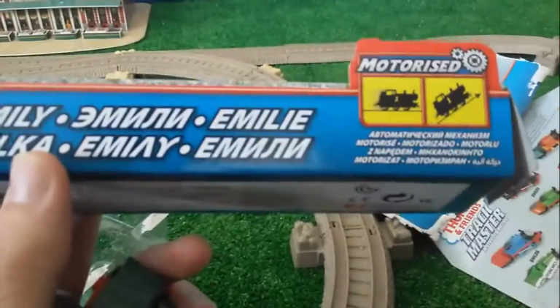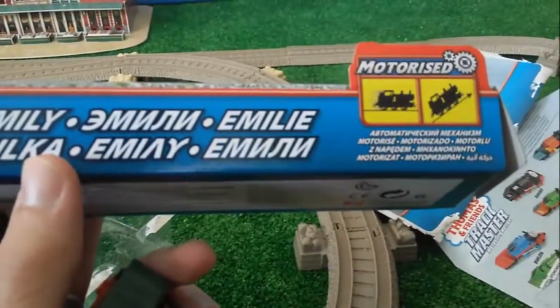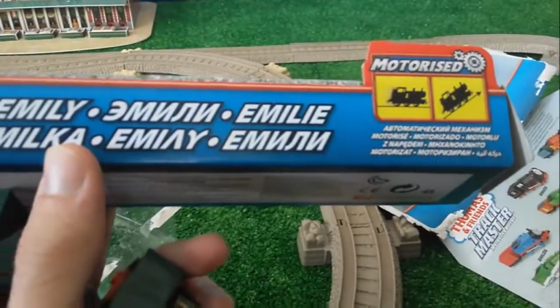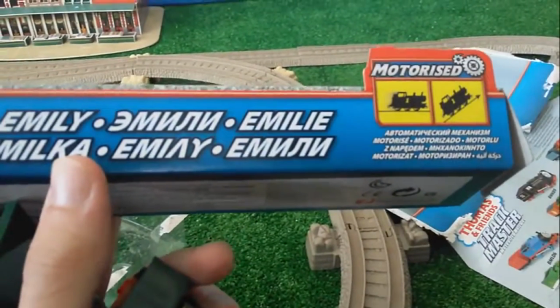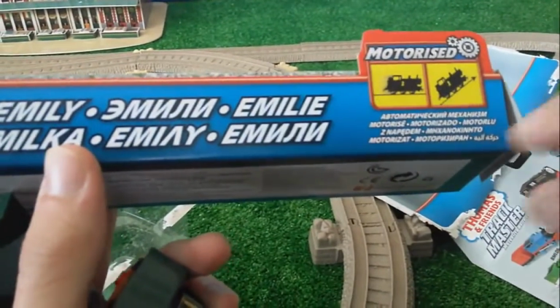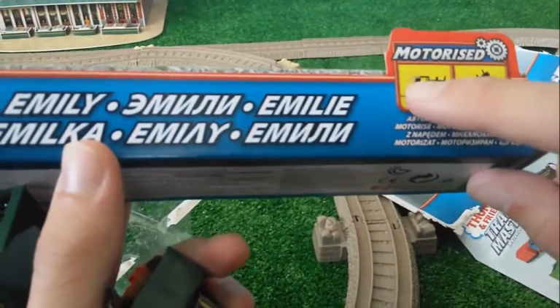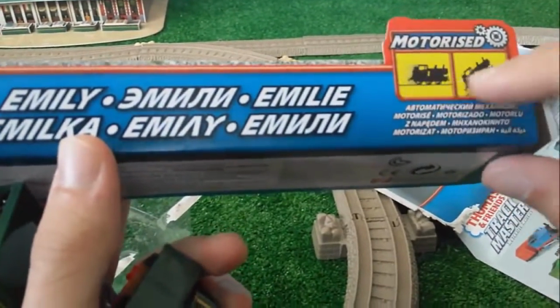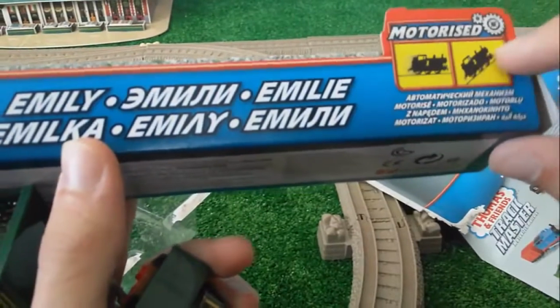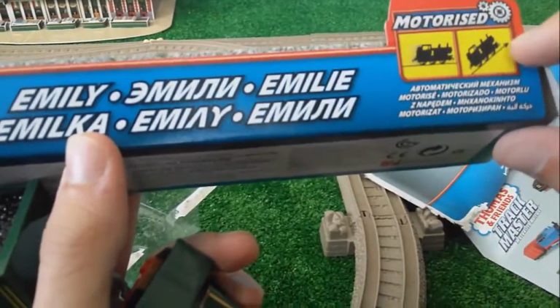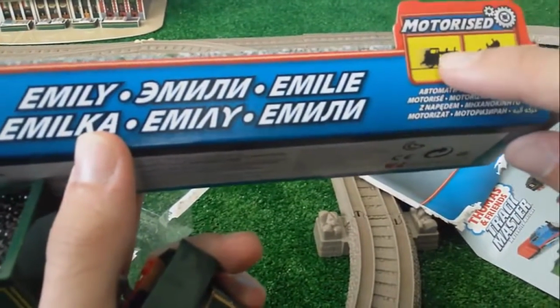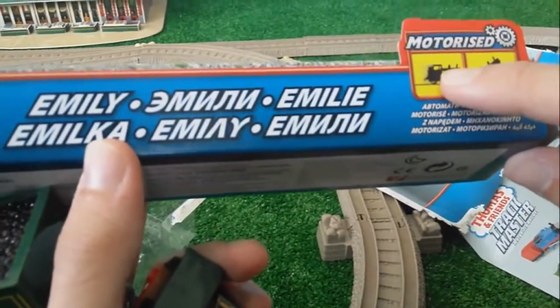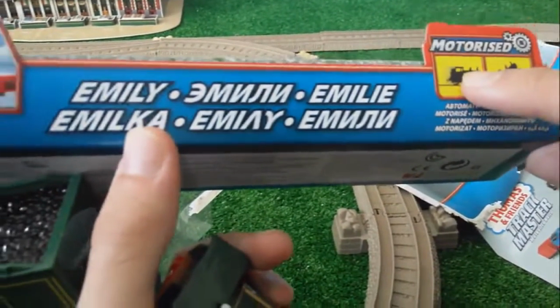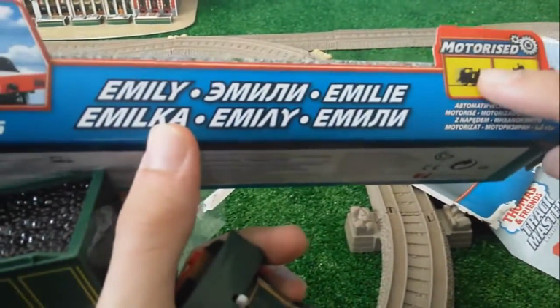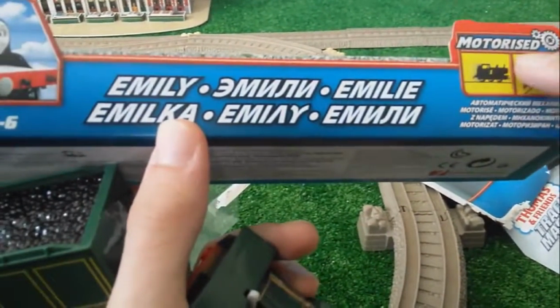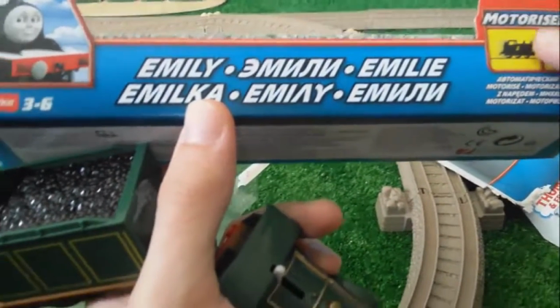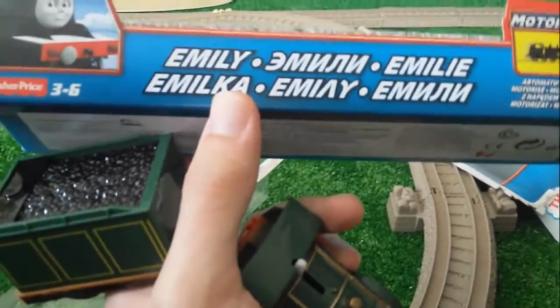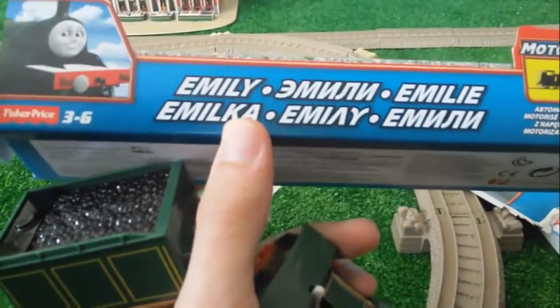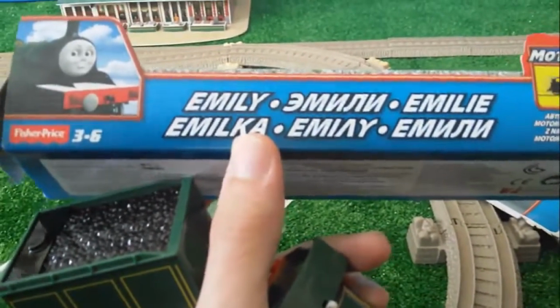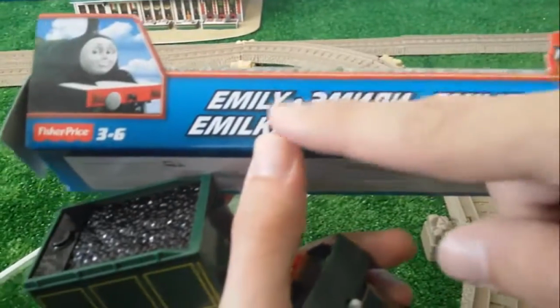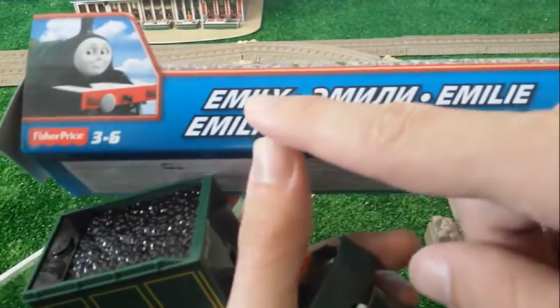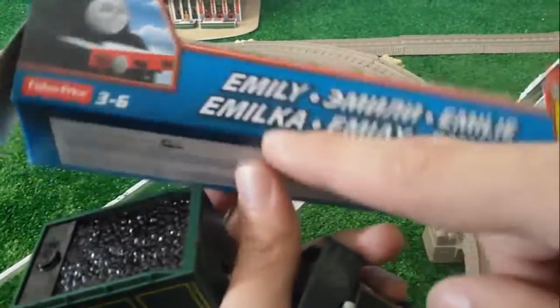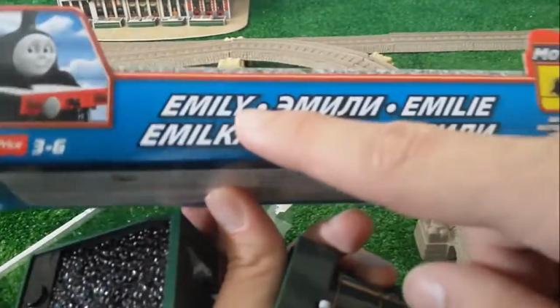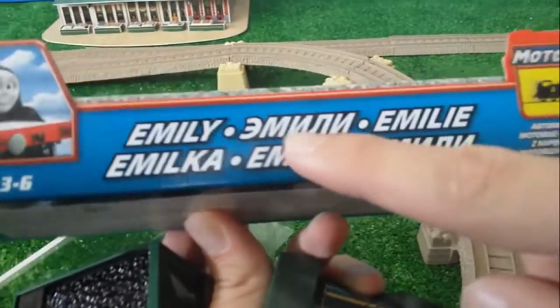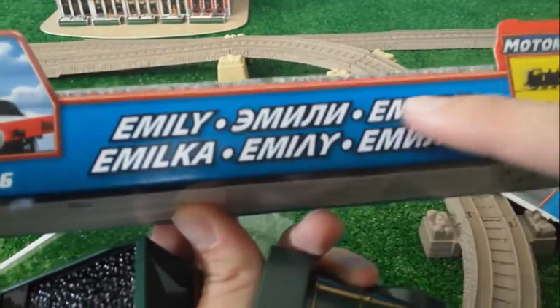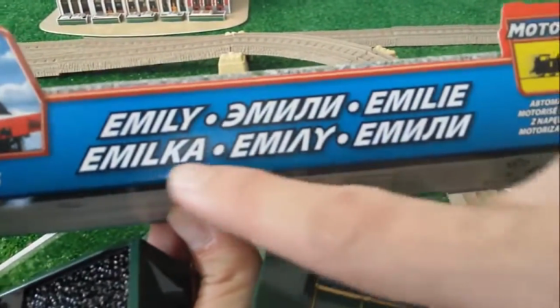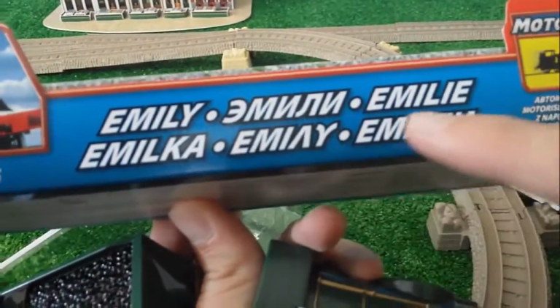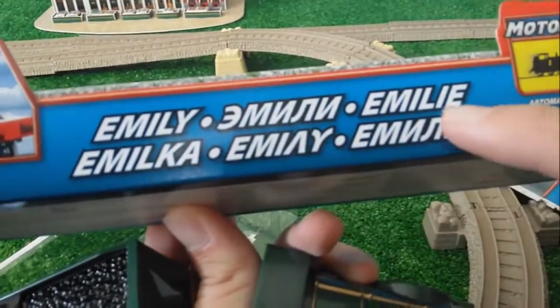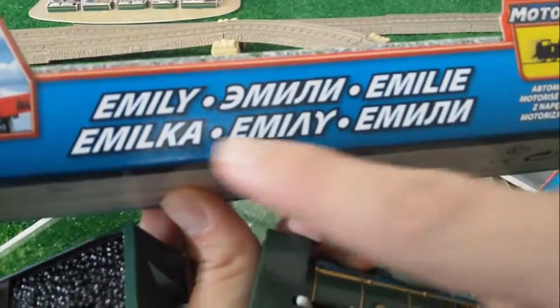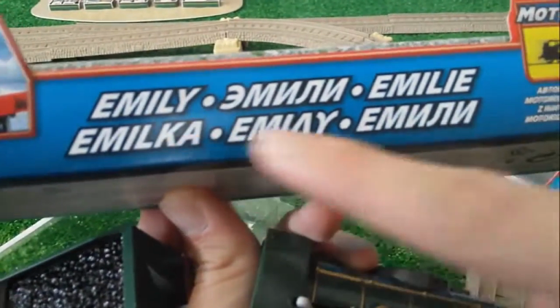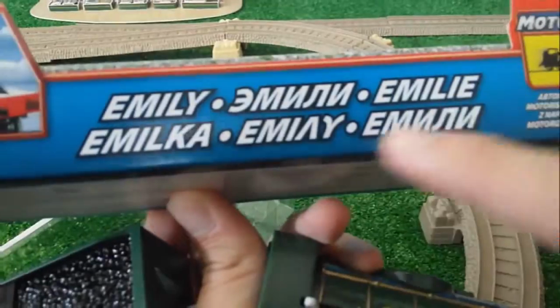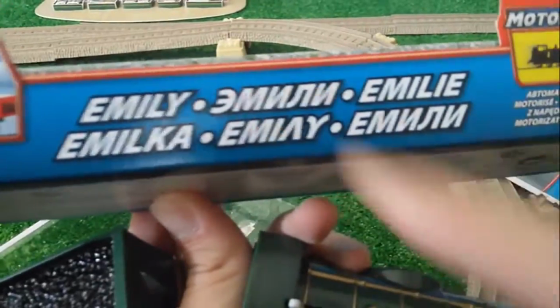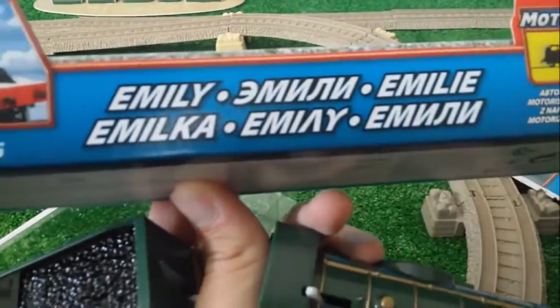It can go steeper and faster. So it means that it's a strong train. You see here the name Emily and also in other languages like Emil Ka, Emily and so on.